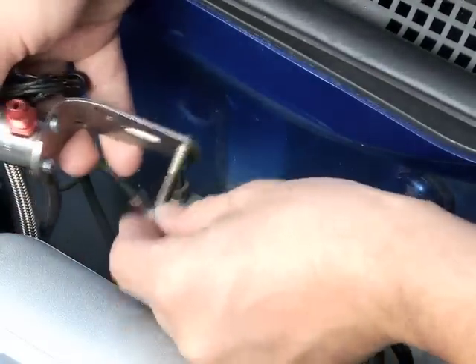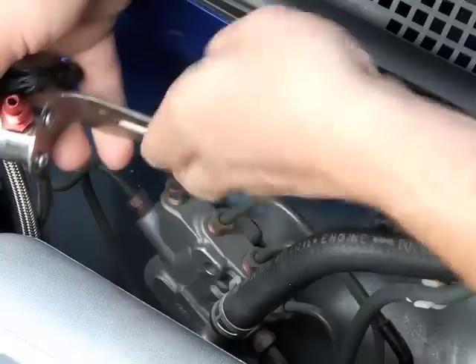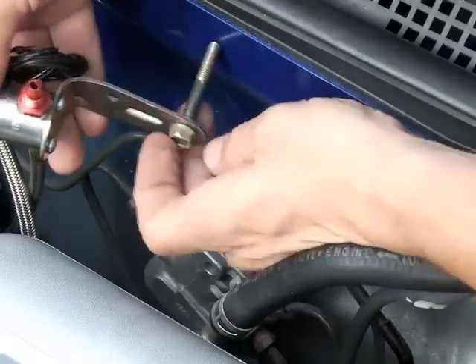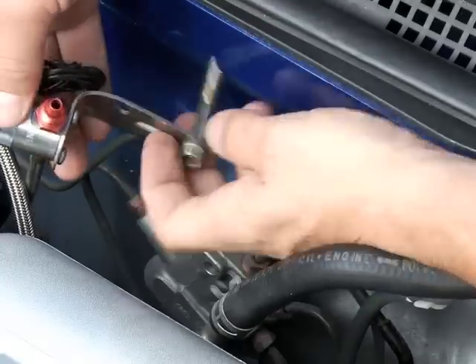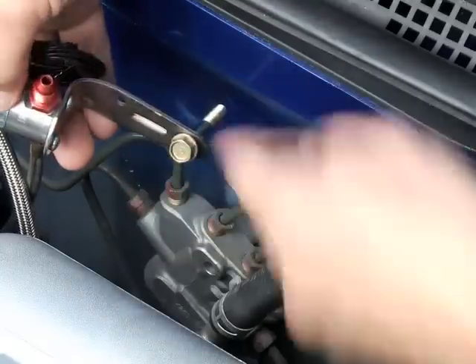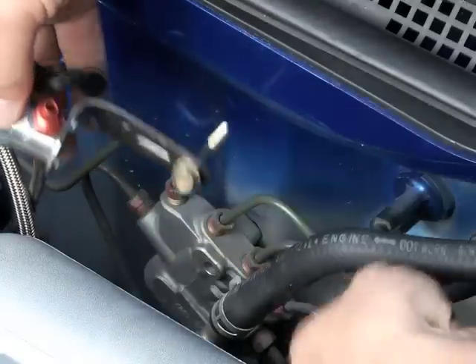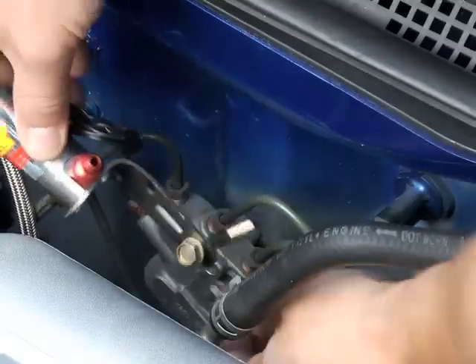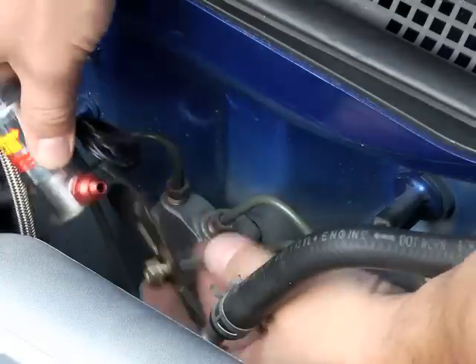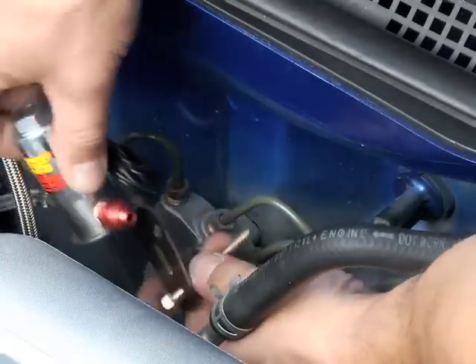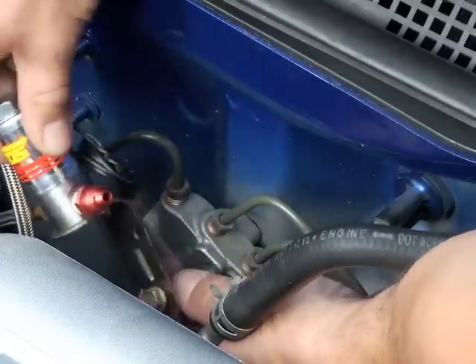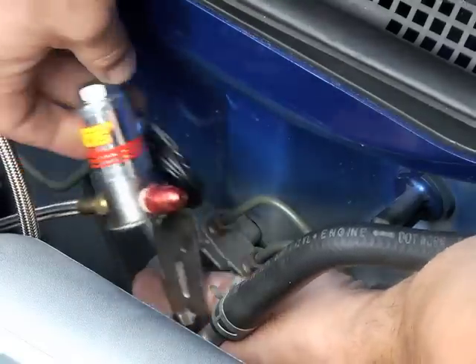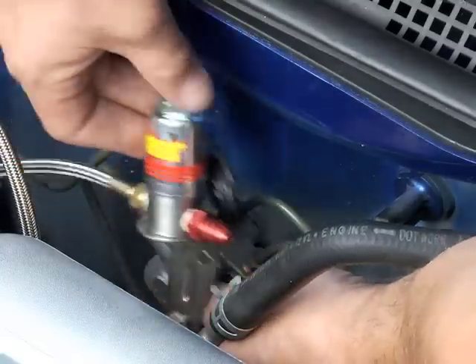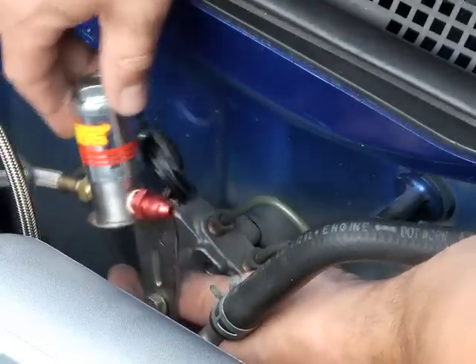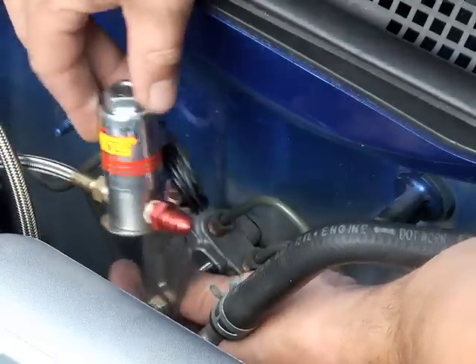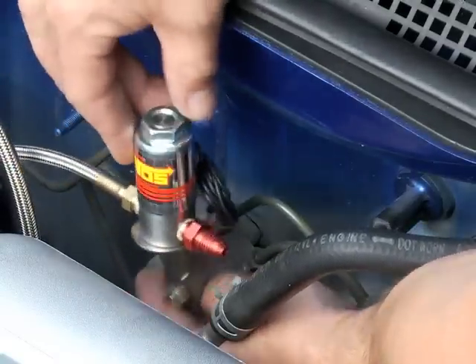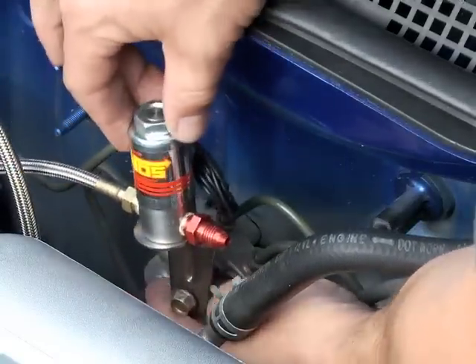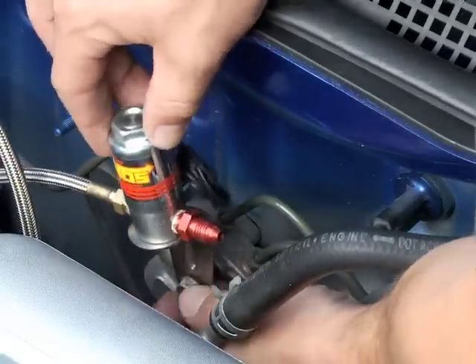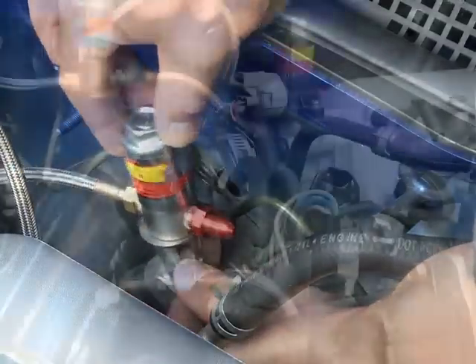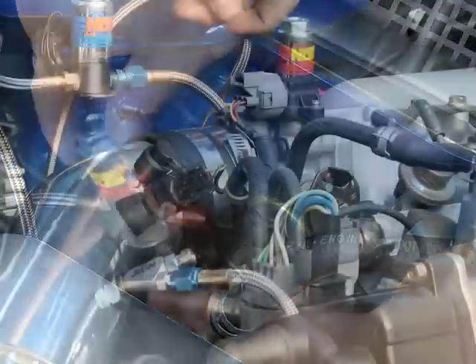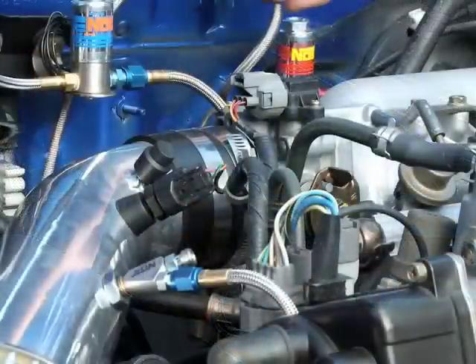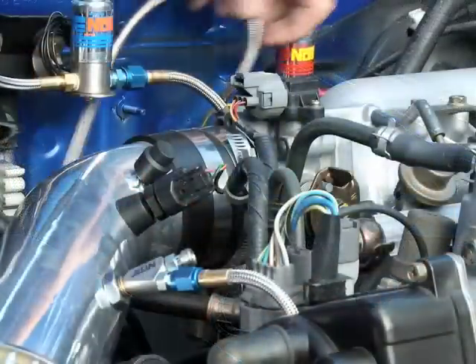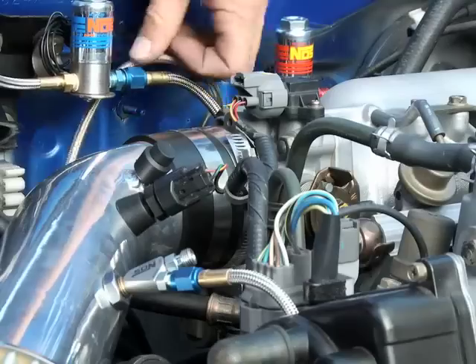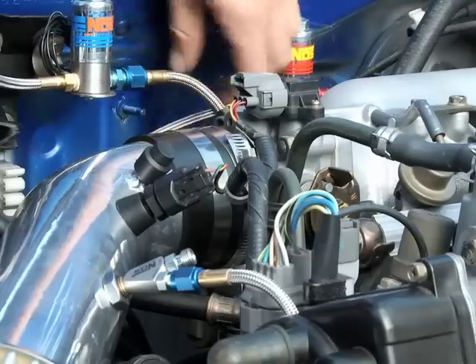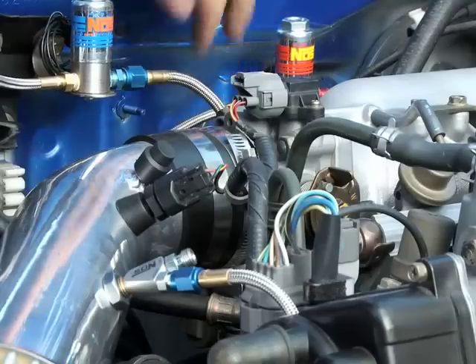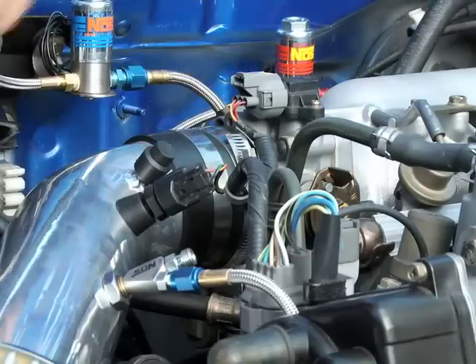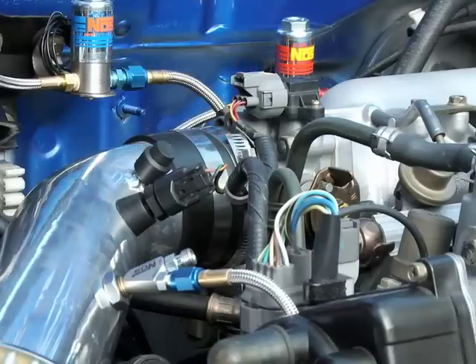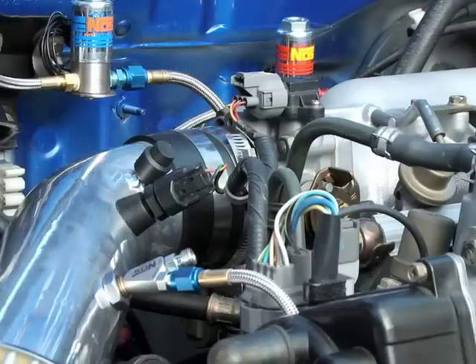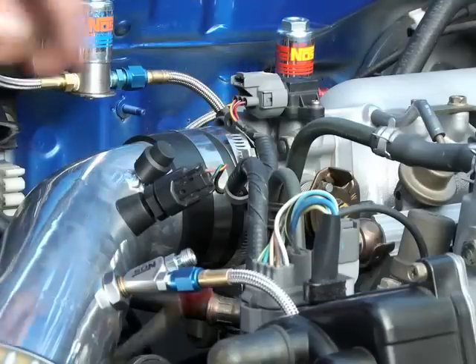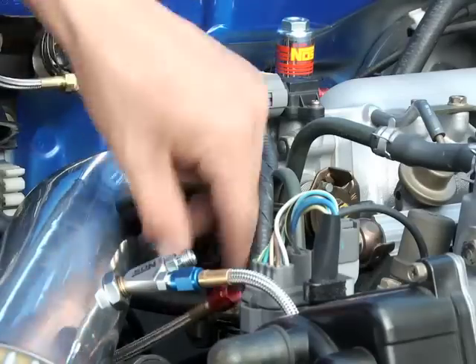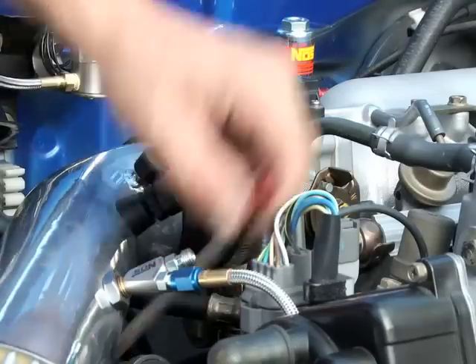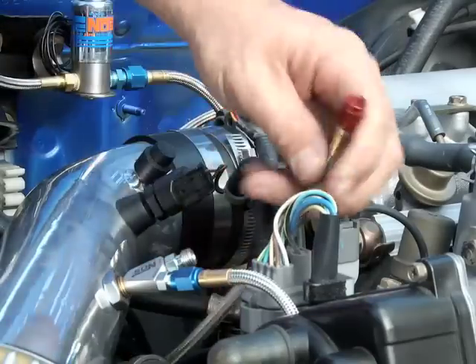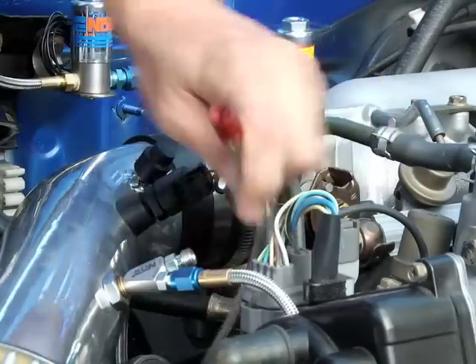Of course, if needed, bend and twist or add bolts and accessories to position the solenoid in a place that will allow the nozzle fuel feed line to easily connect to the nozzle.